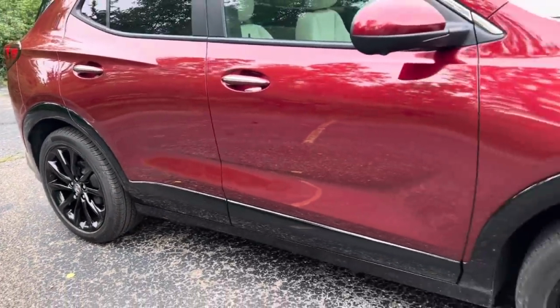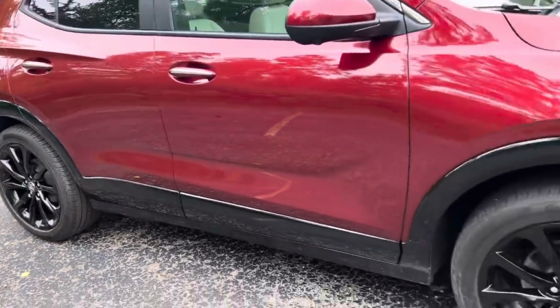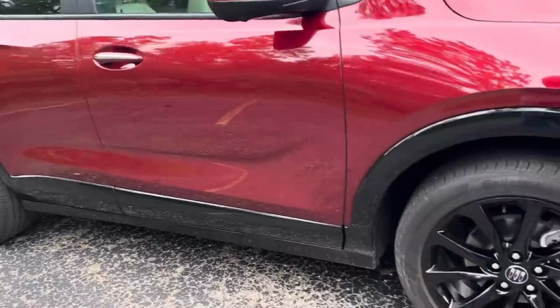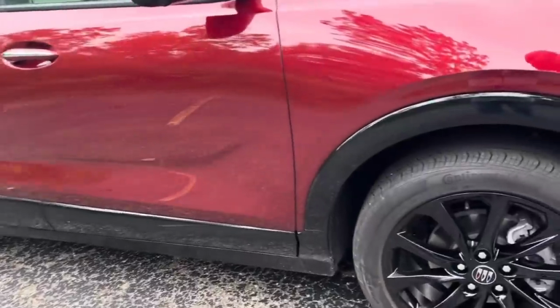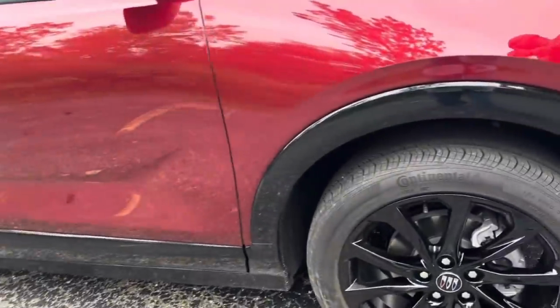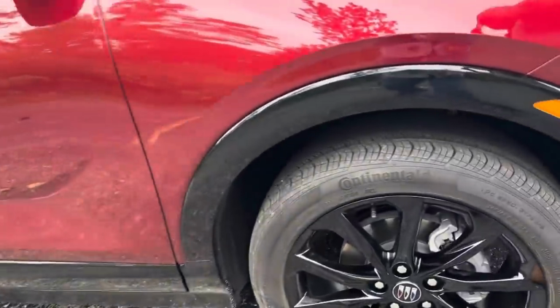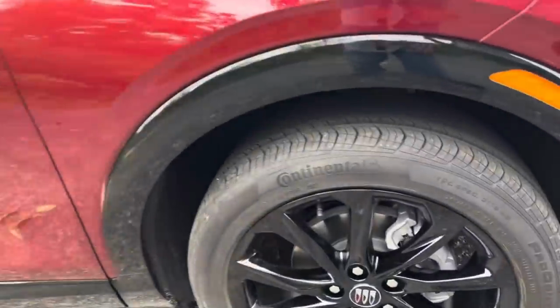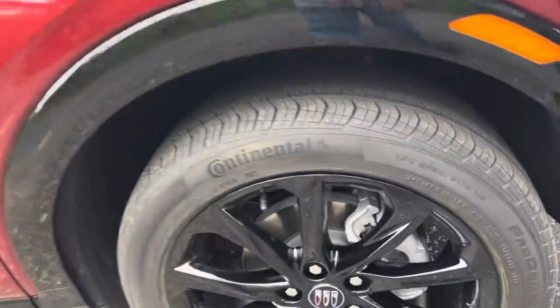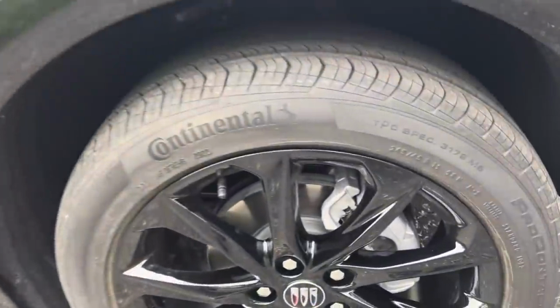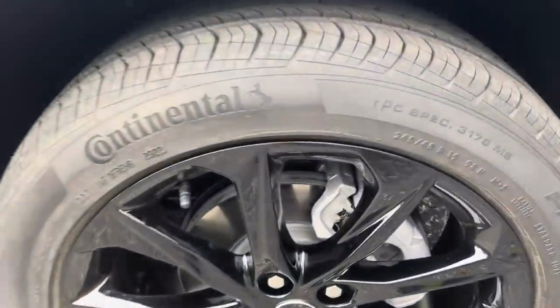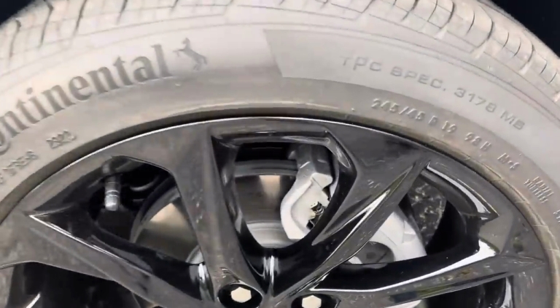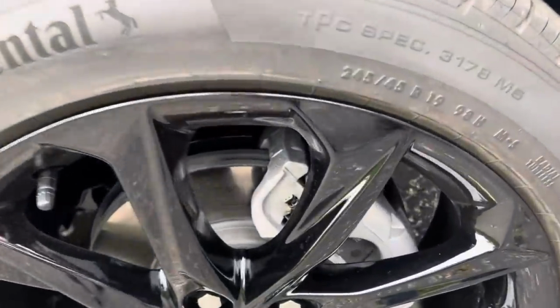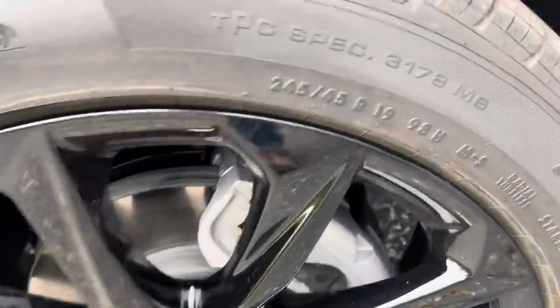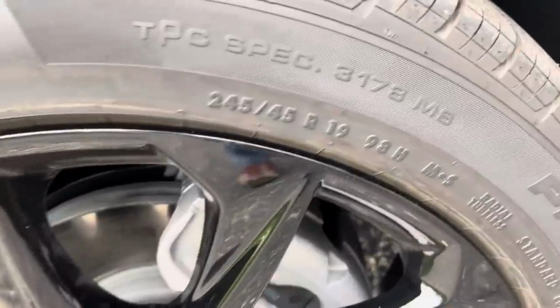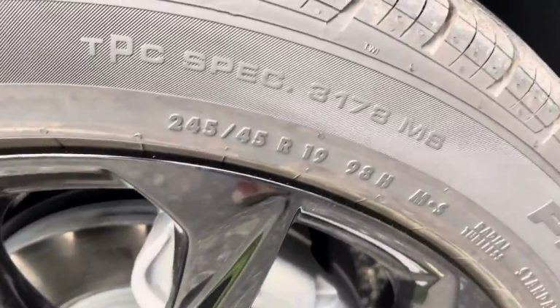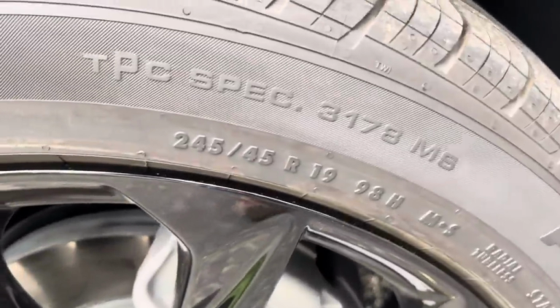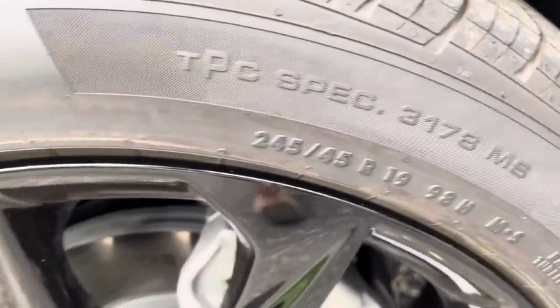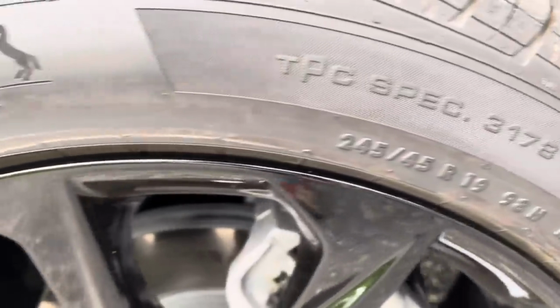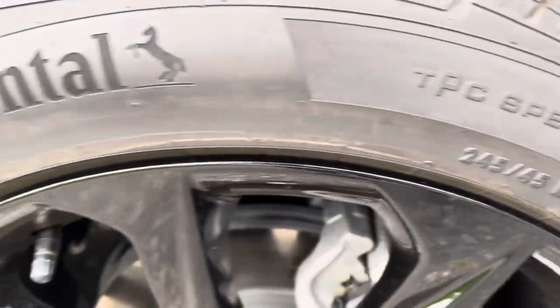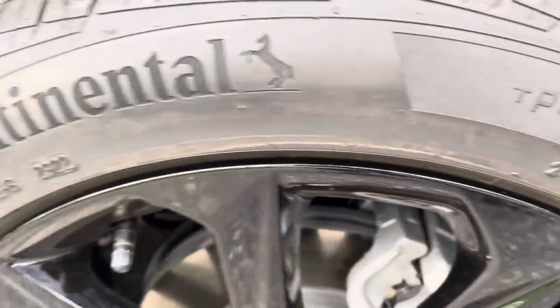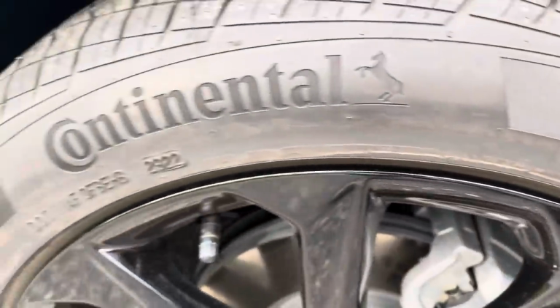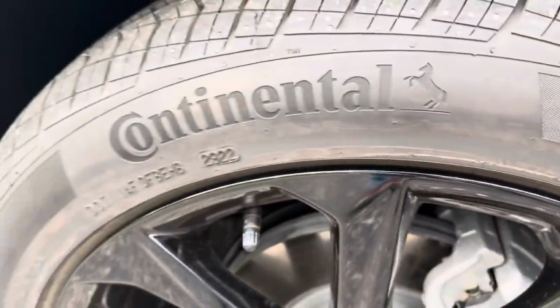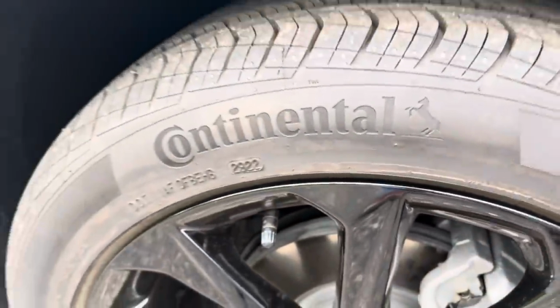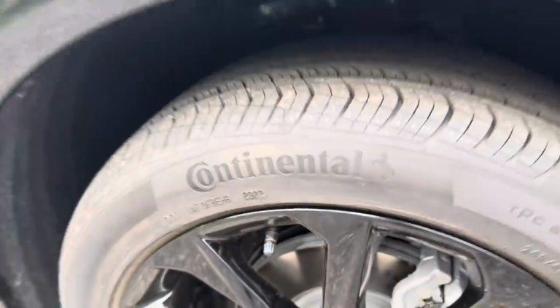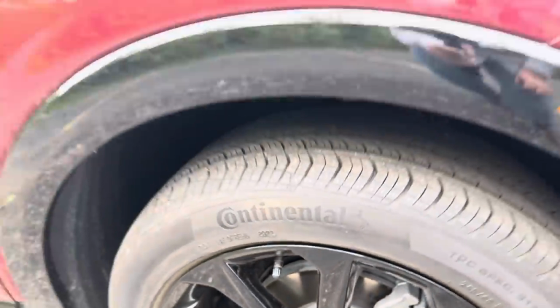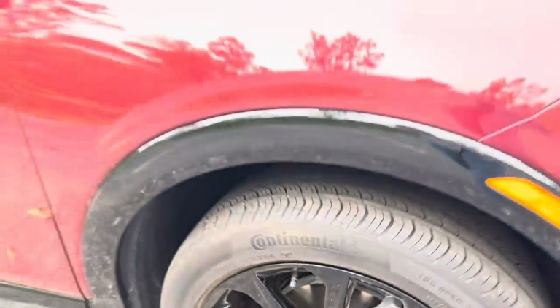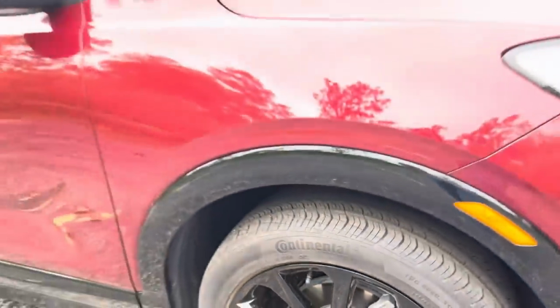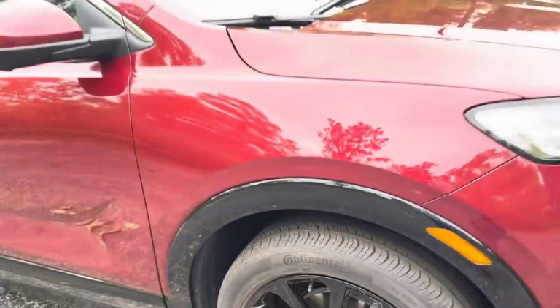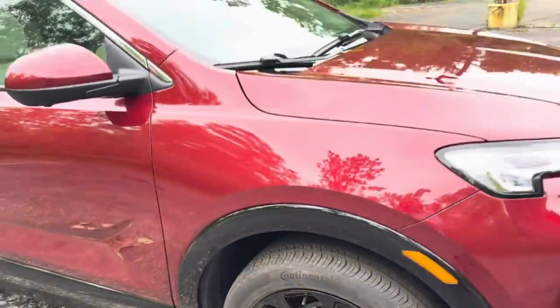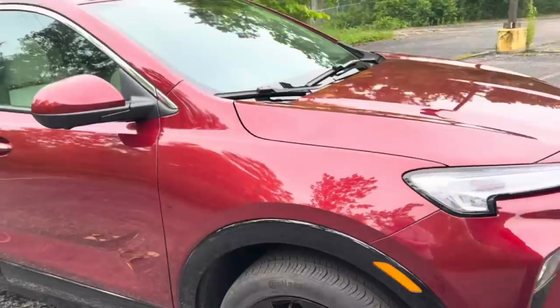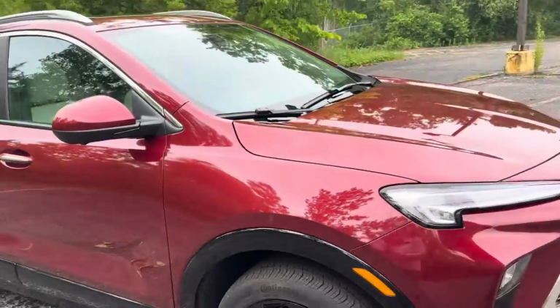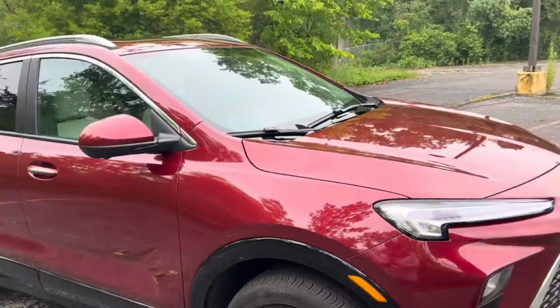There are 19-inch wheels. And you may be wondering, how can I get larger wheels? Well, you'd probably have to go up a trim, and we'll talk about that later.